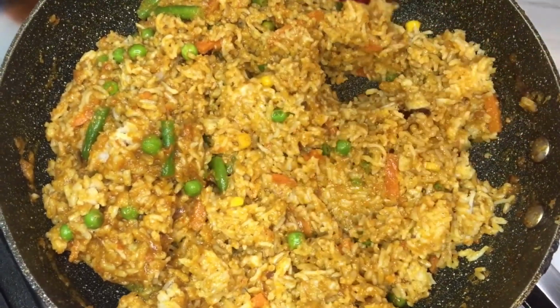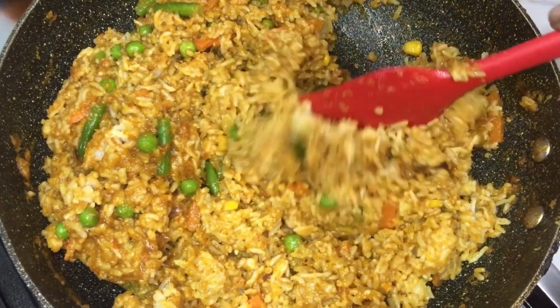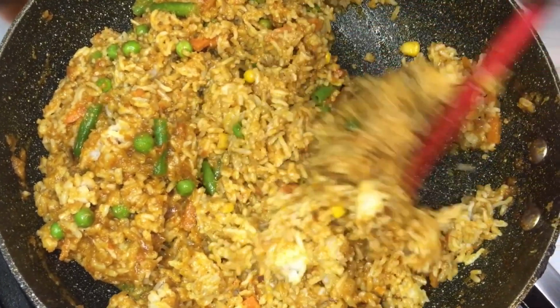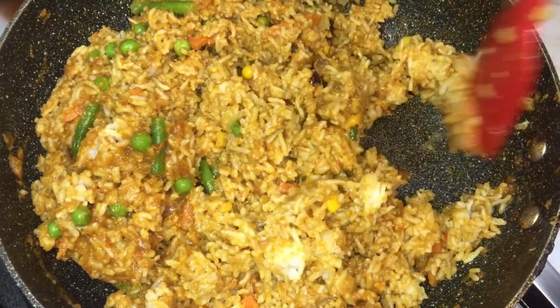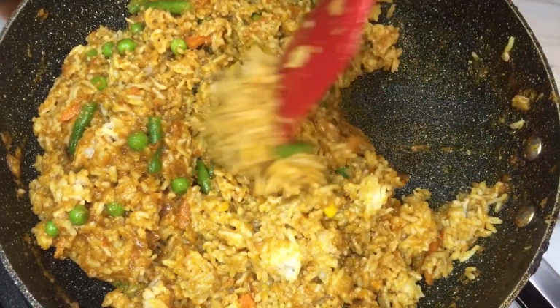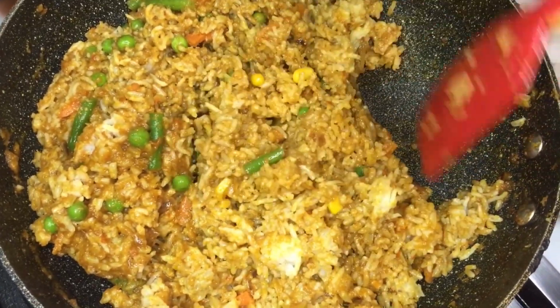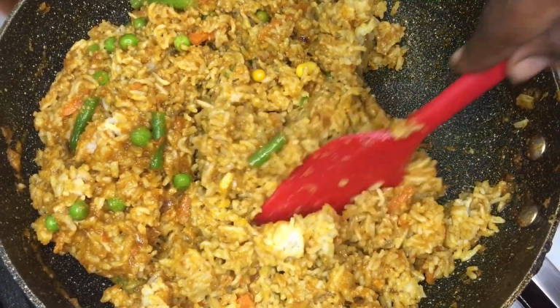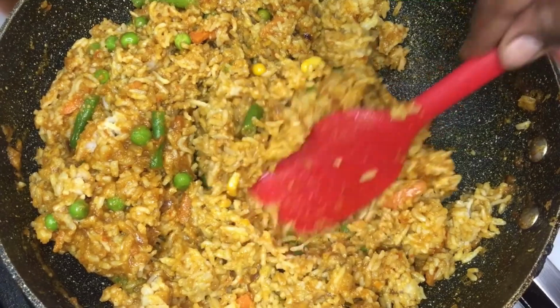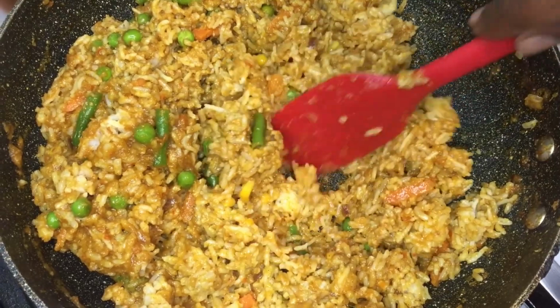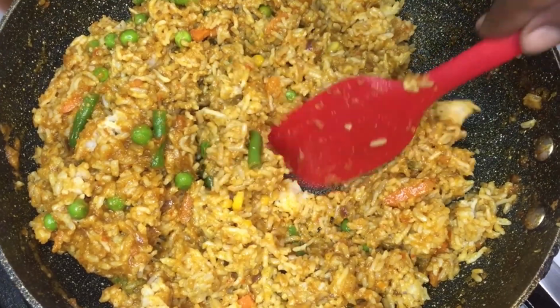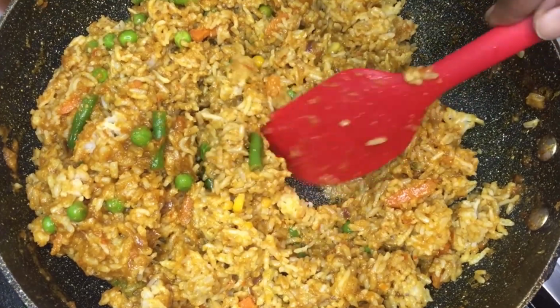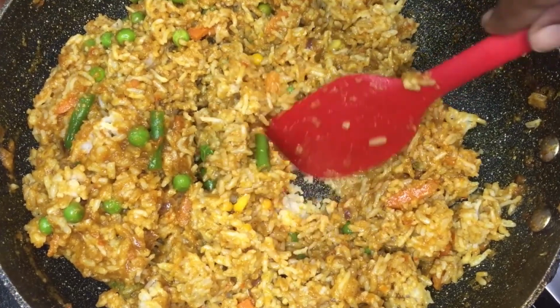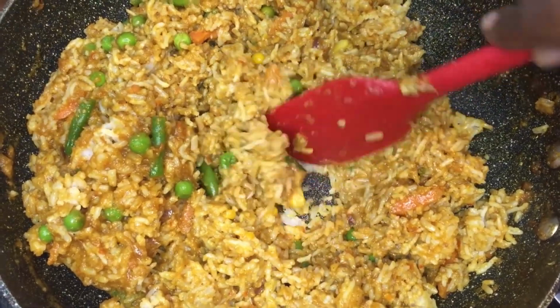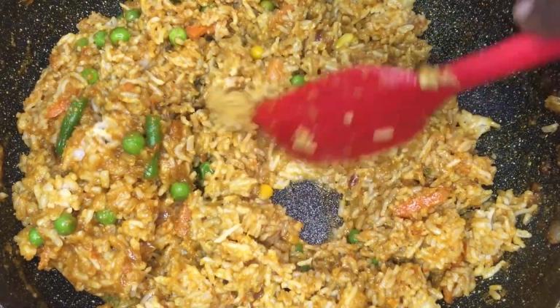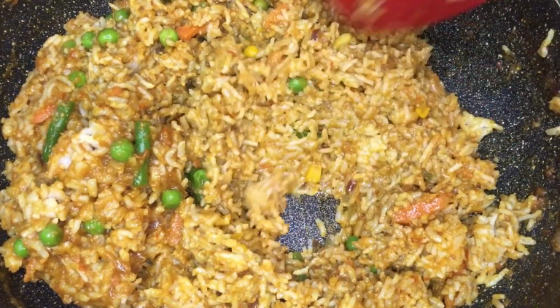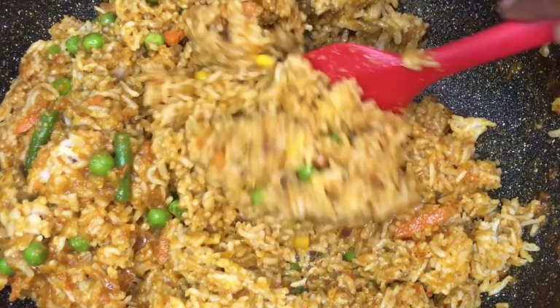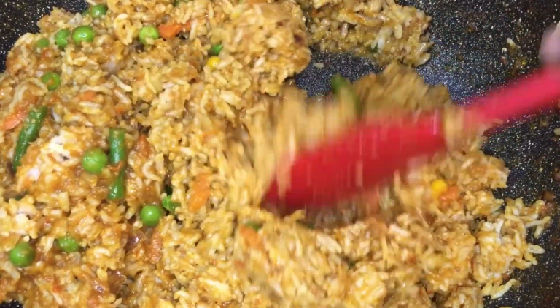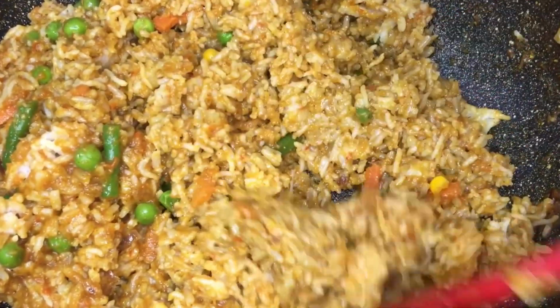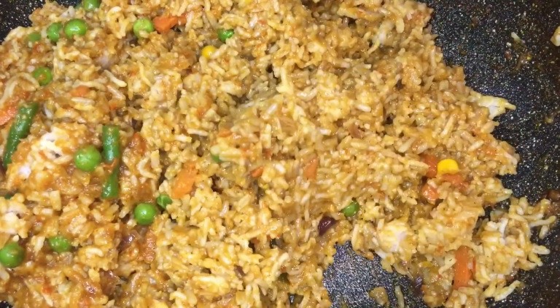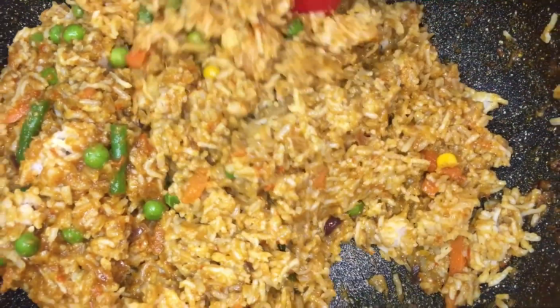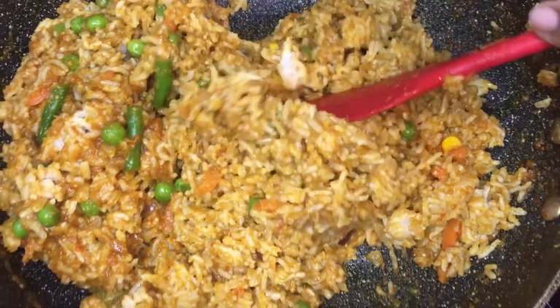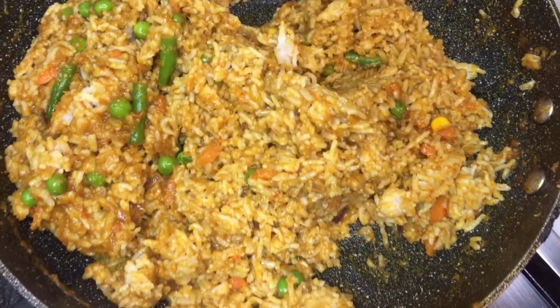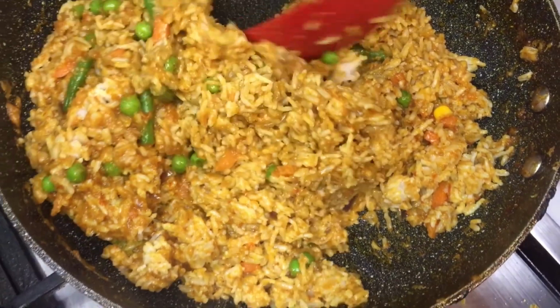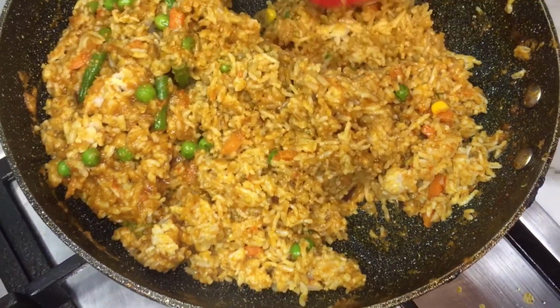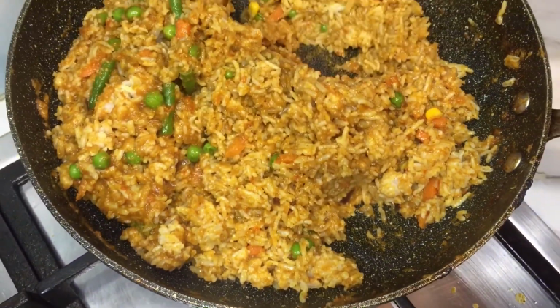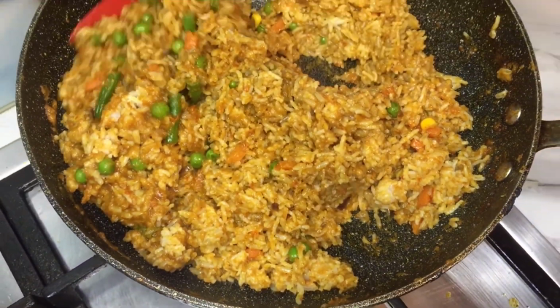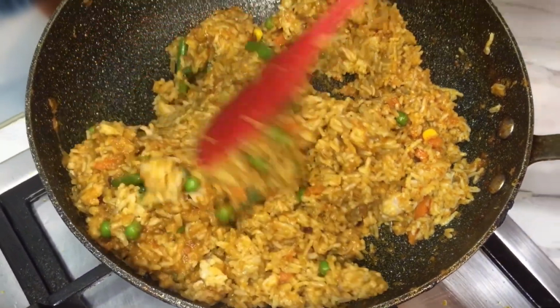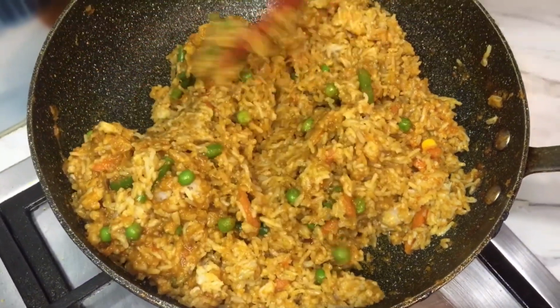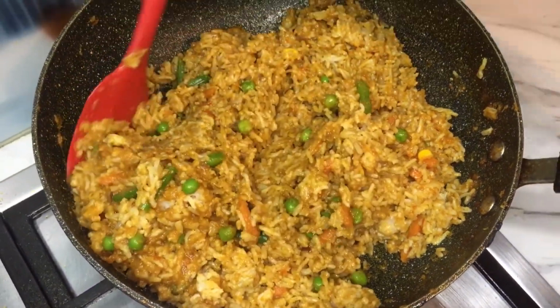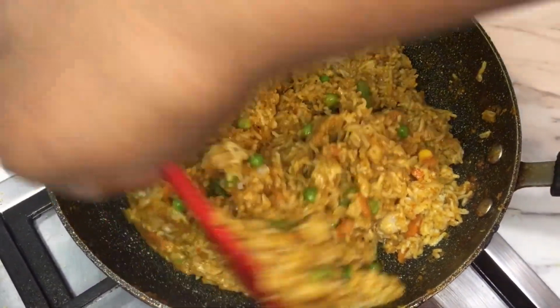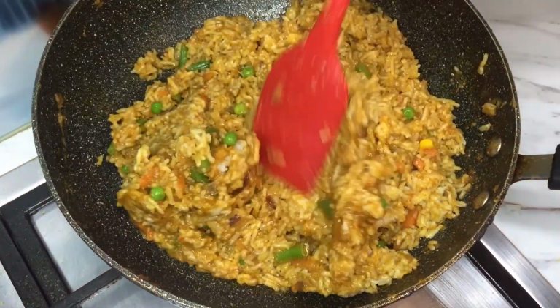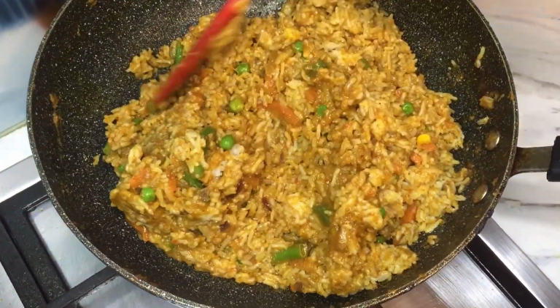There you have it — quick, simple sweet peppered rice. Trust me, once you make this, you will make it all the time.